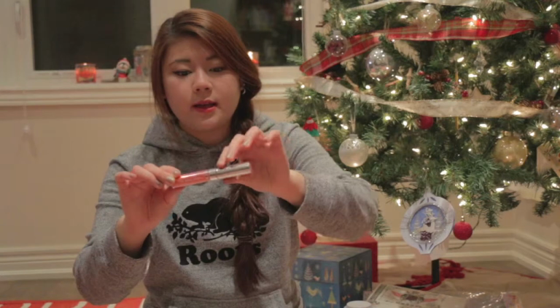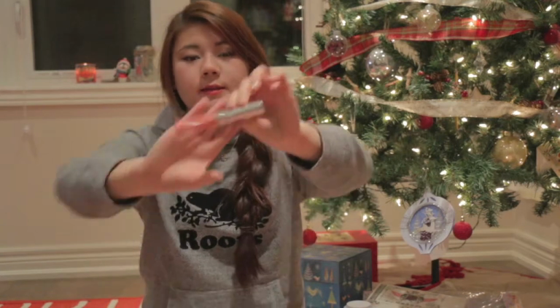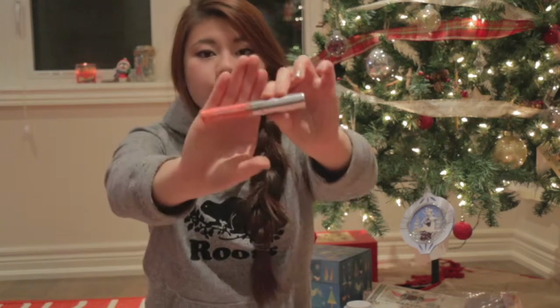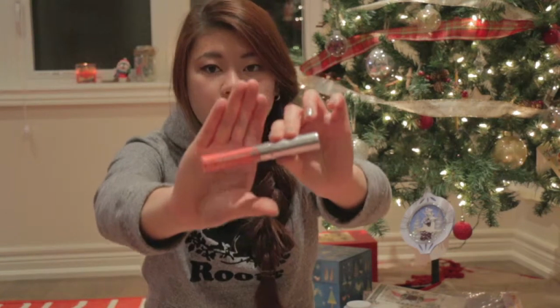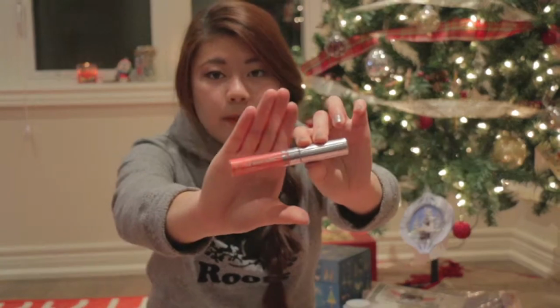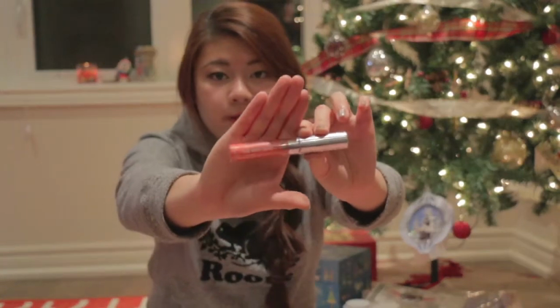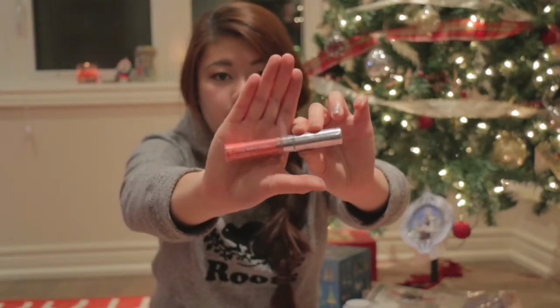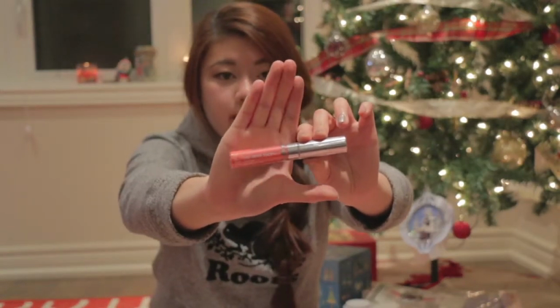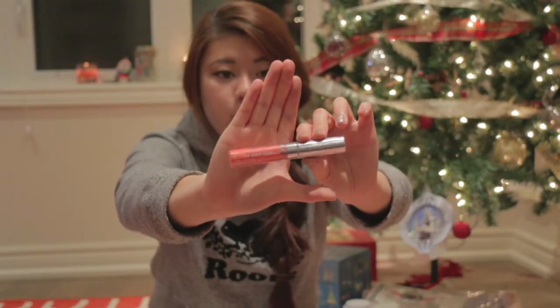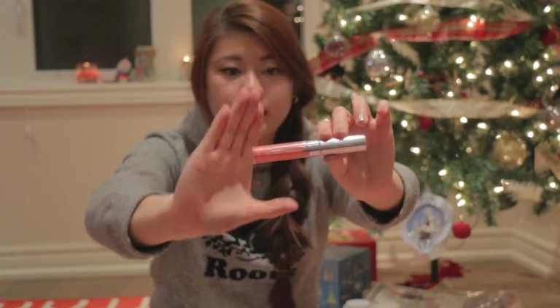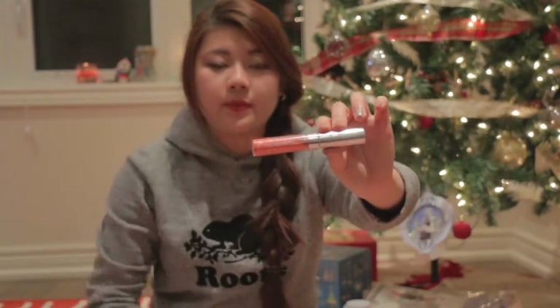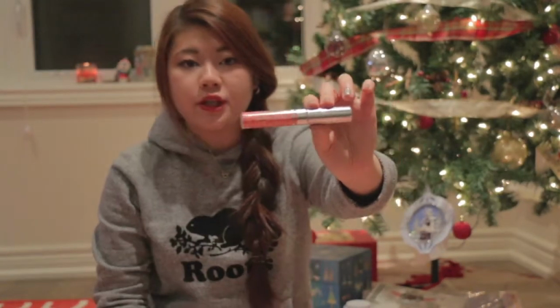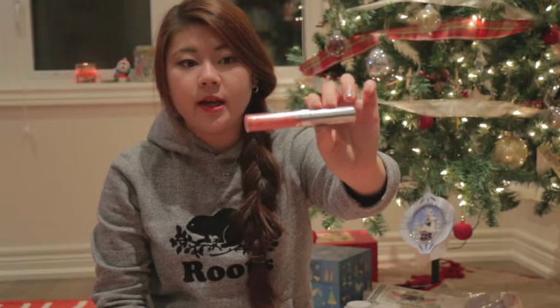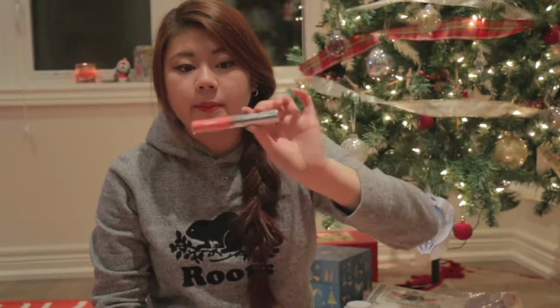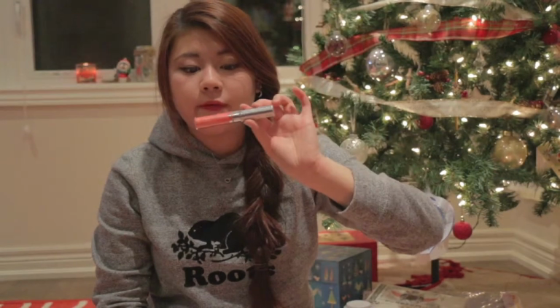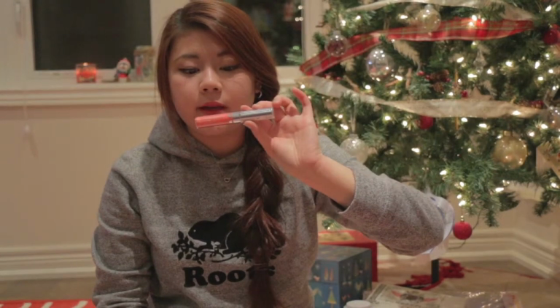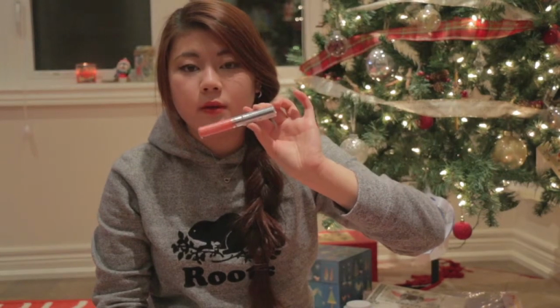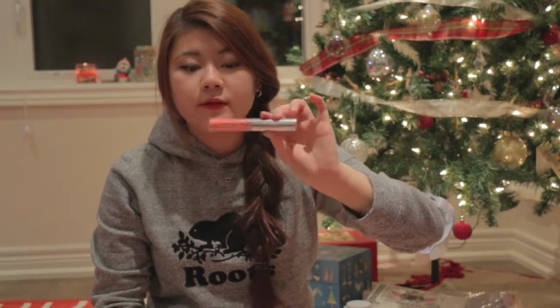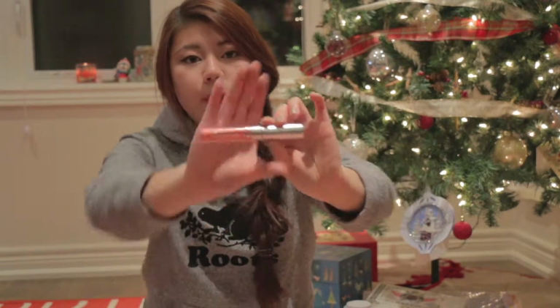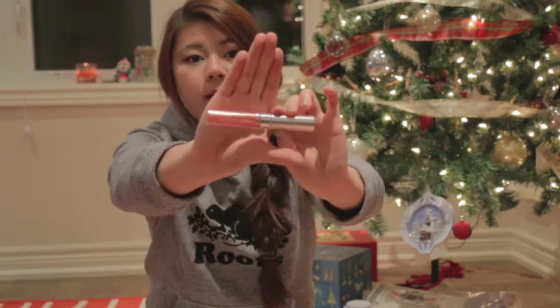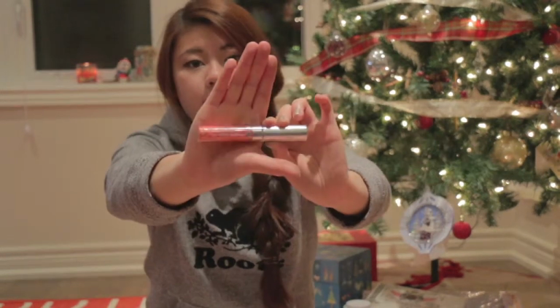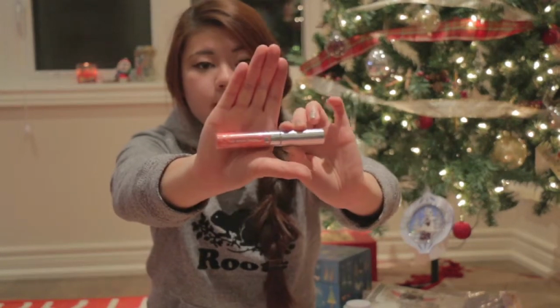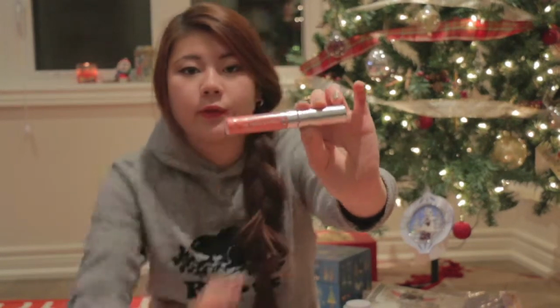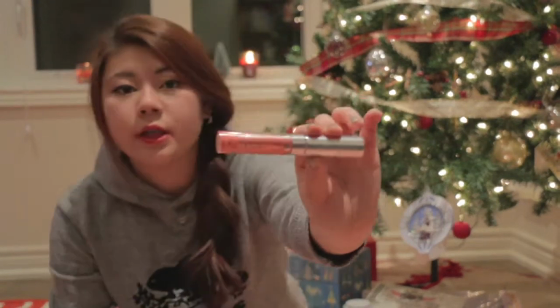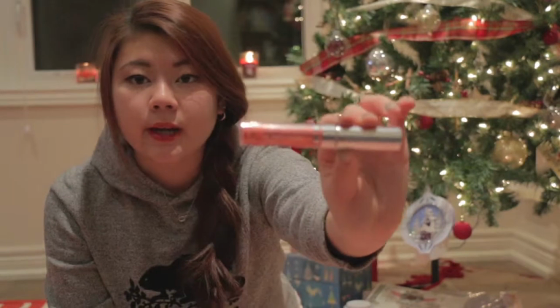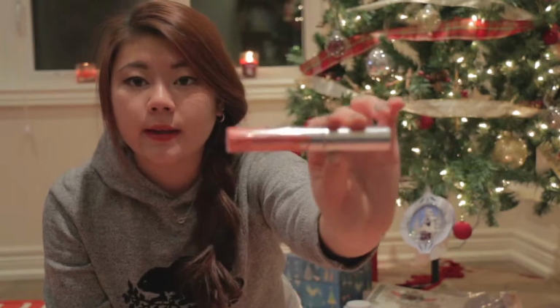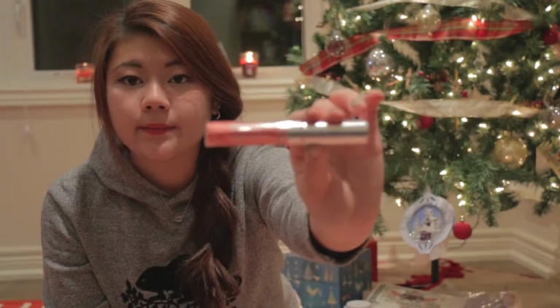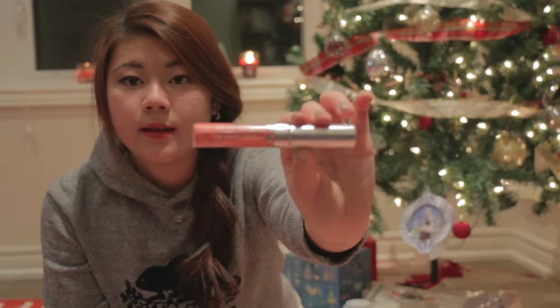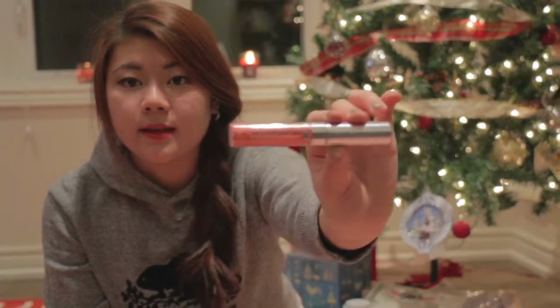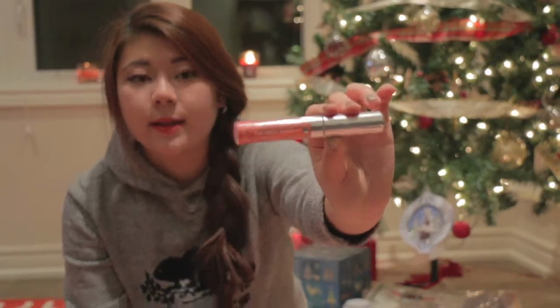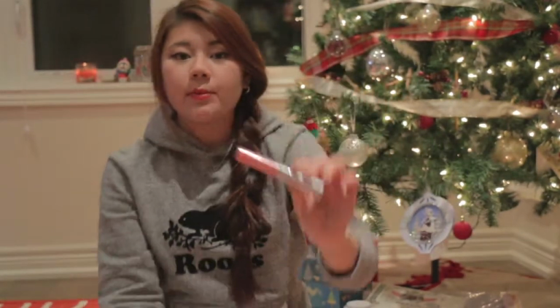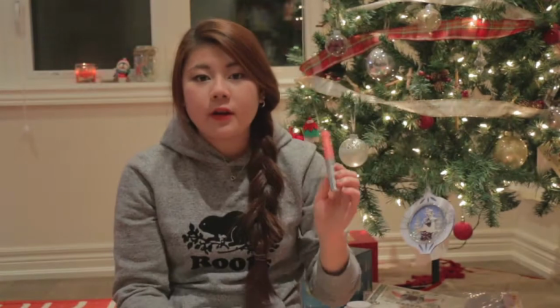Next is the Body Shop Love Gloss, which my mom got for me. It's like a coral, peachy shade with a bit of gold shimmer in it. I feel like it's going to be a really great summer-type product.